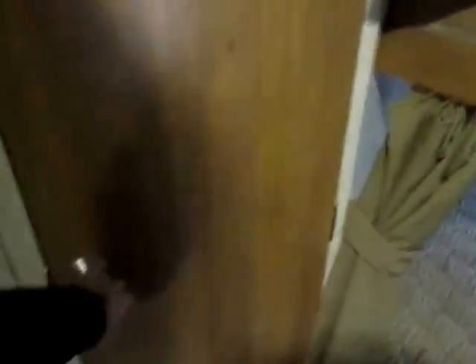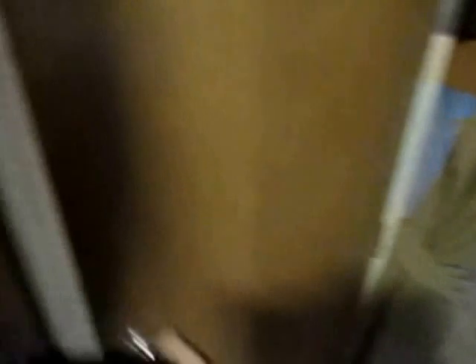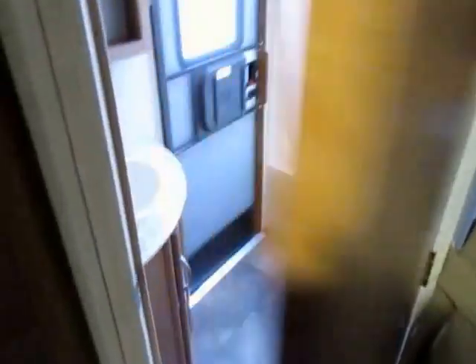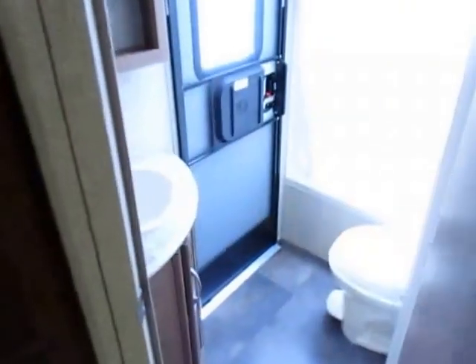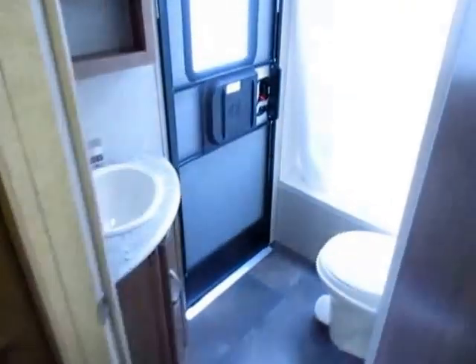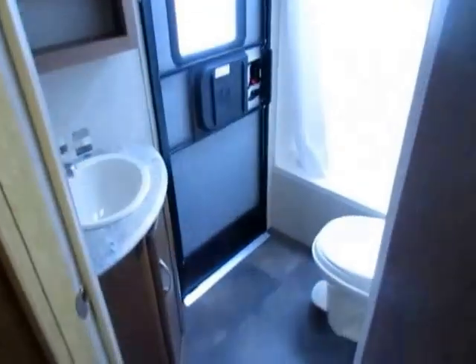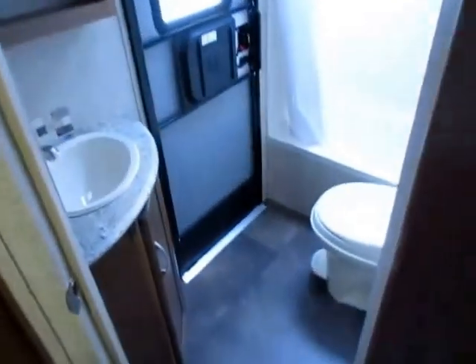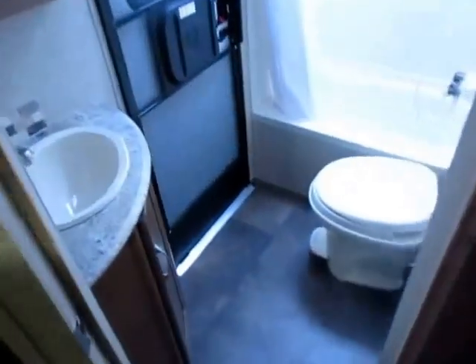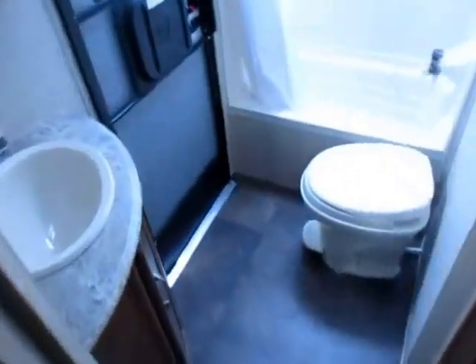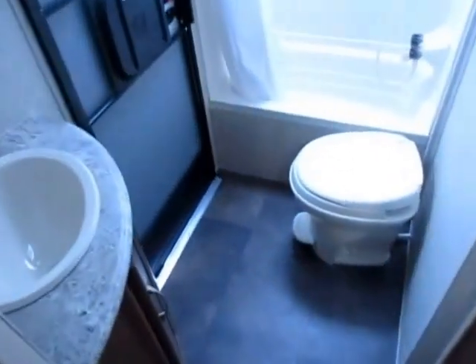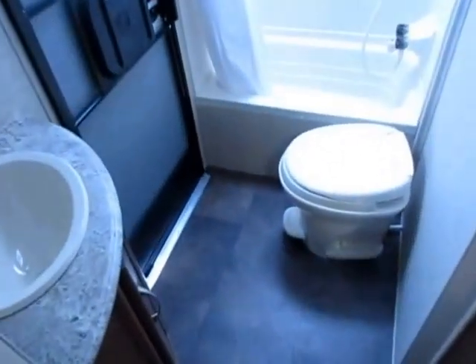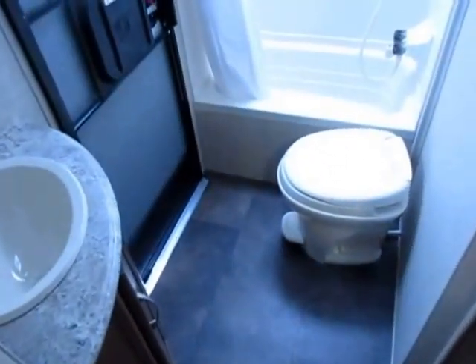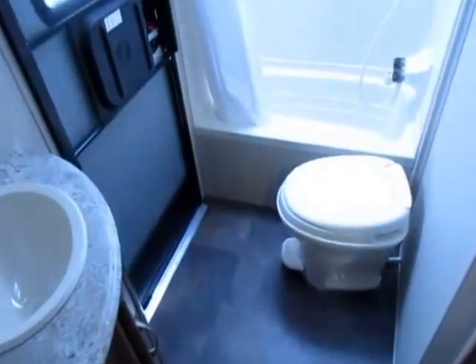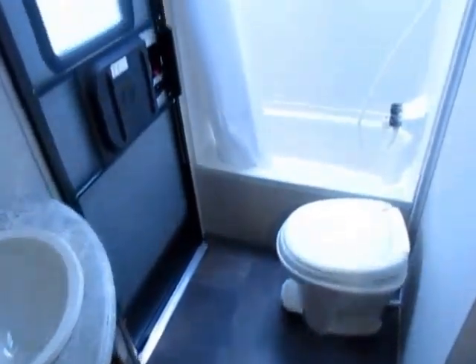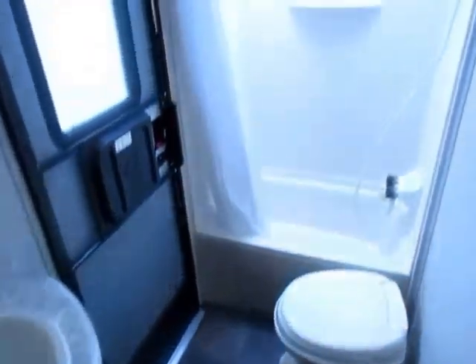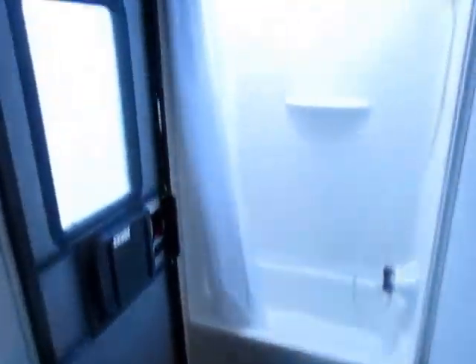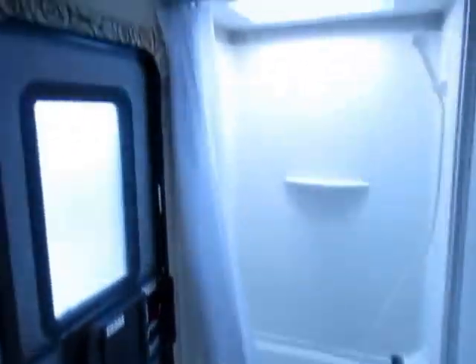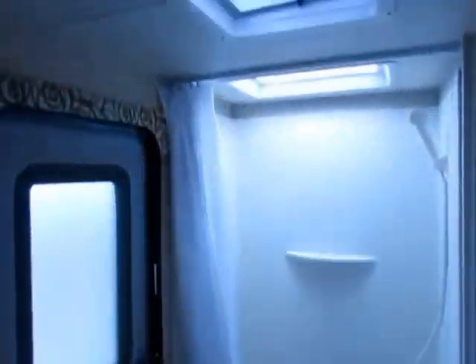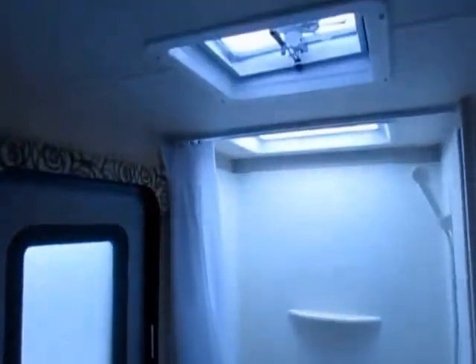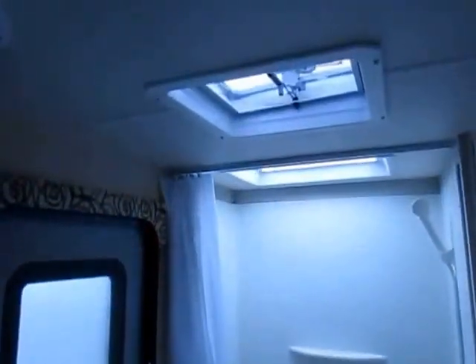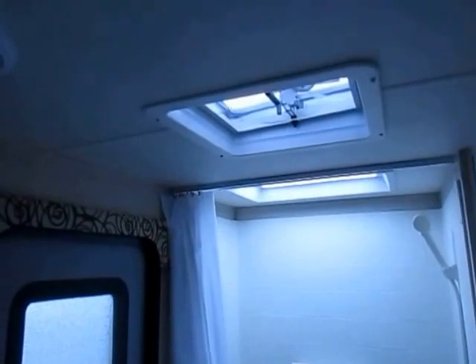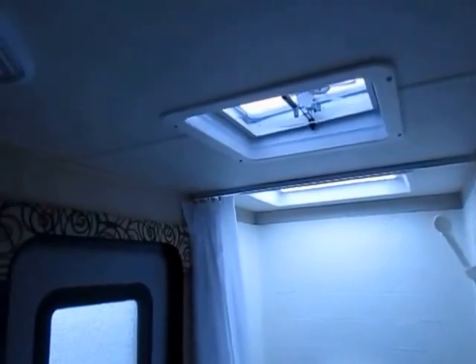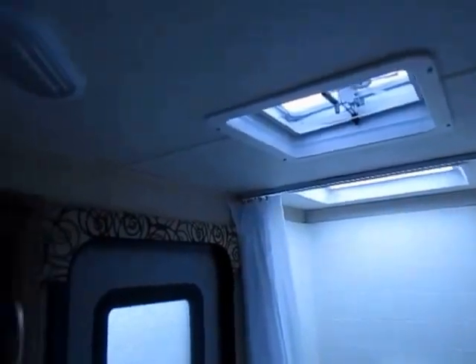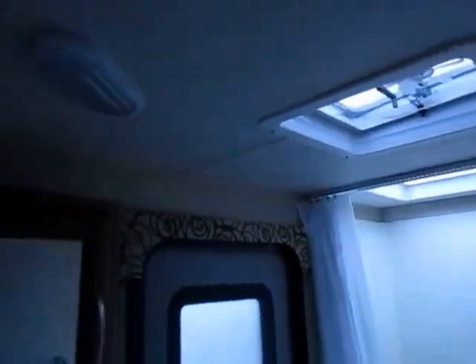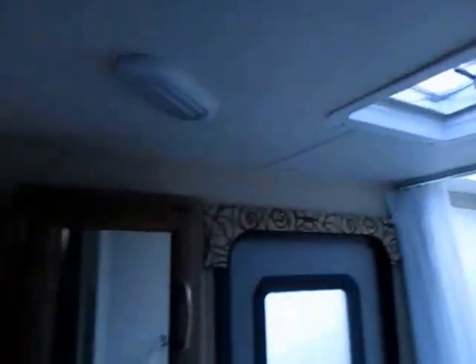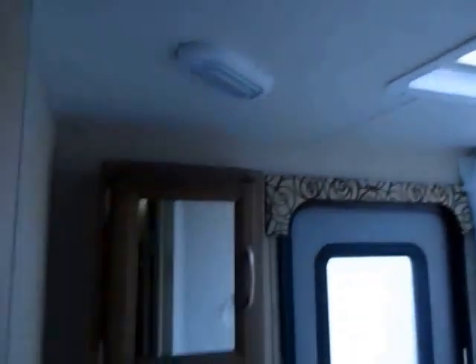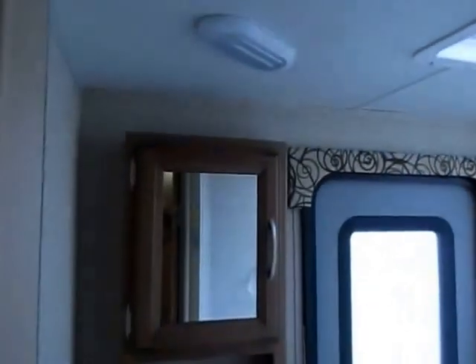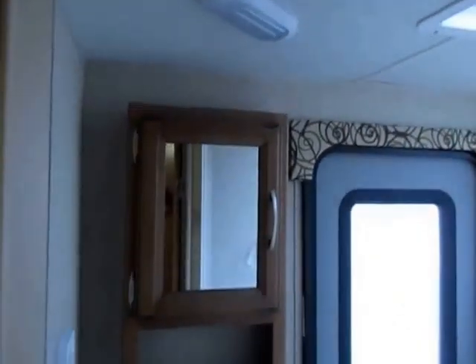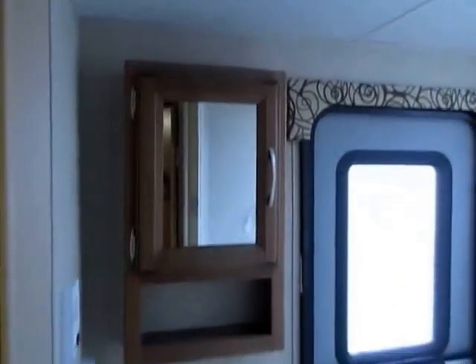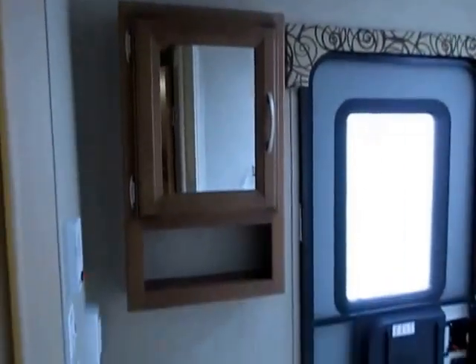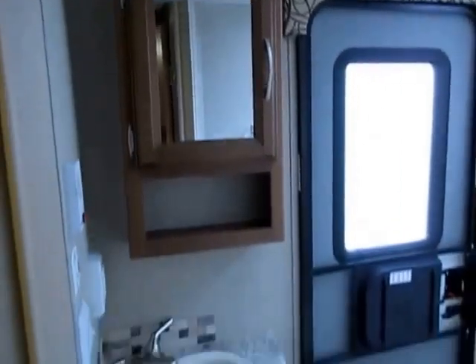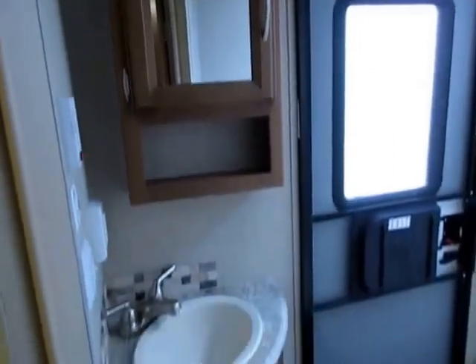The bathroom has a foot flush toilet and a separate skylight with a vent fan — not mashed together.